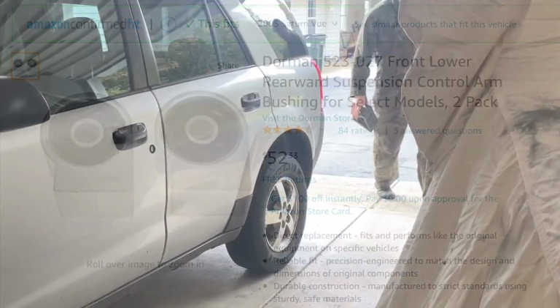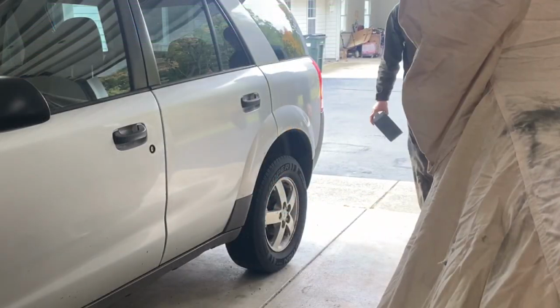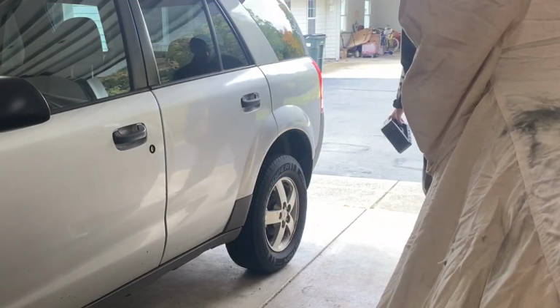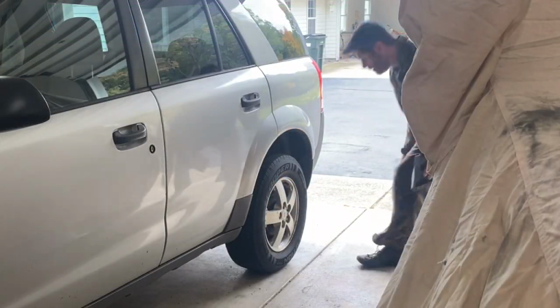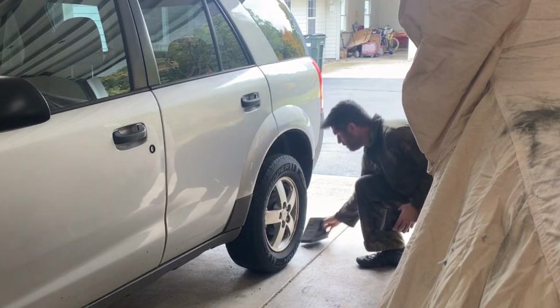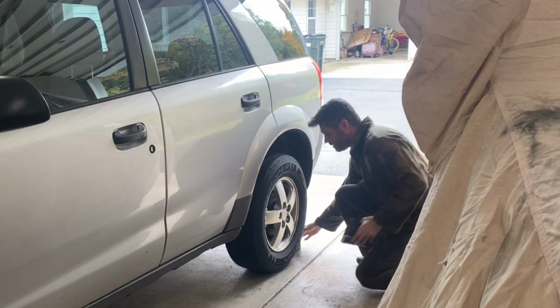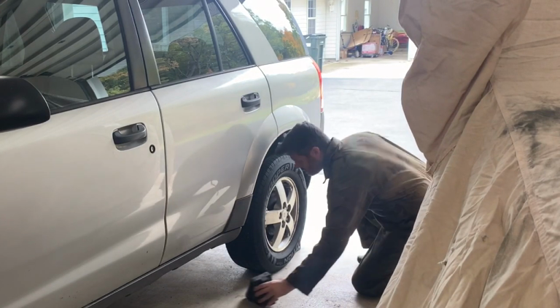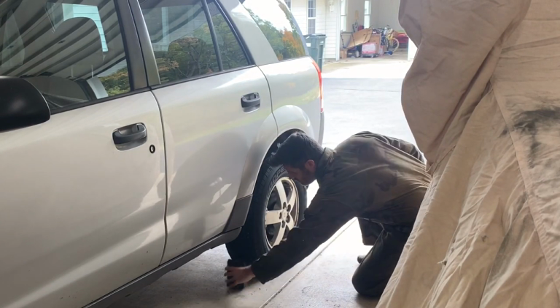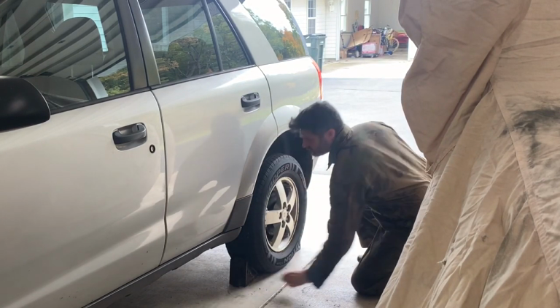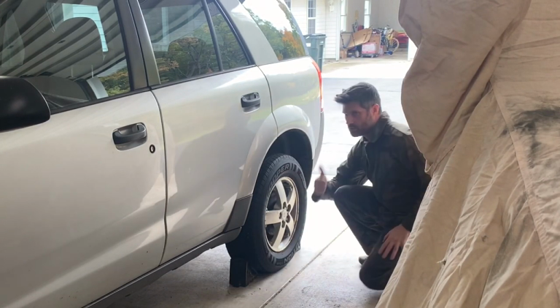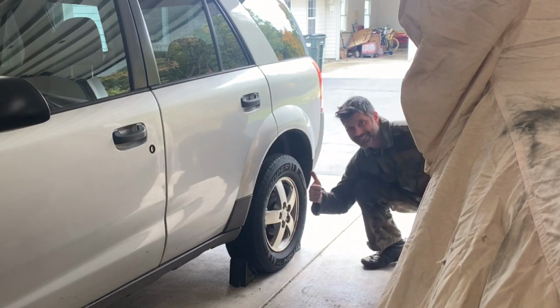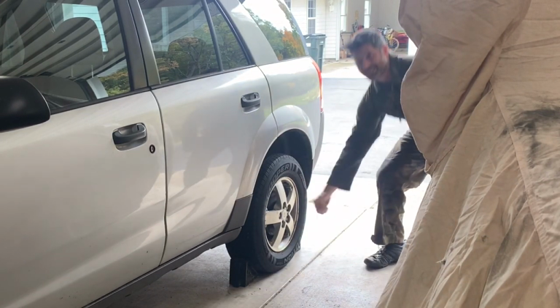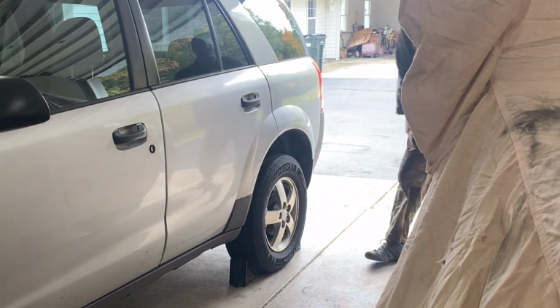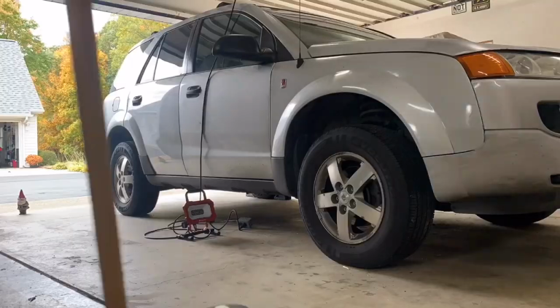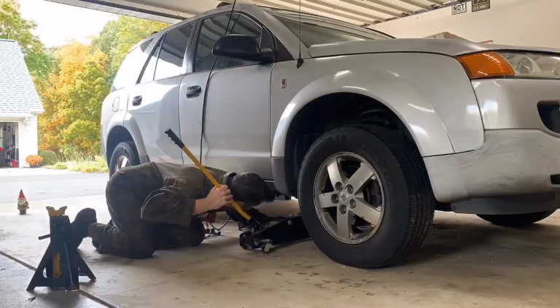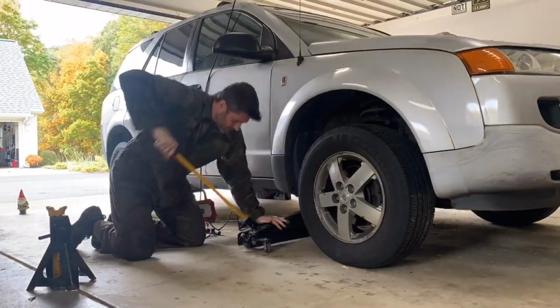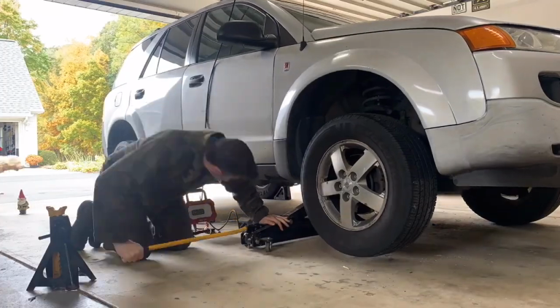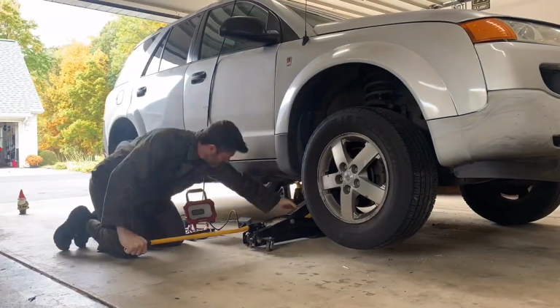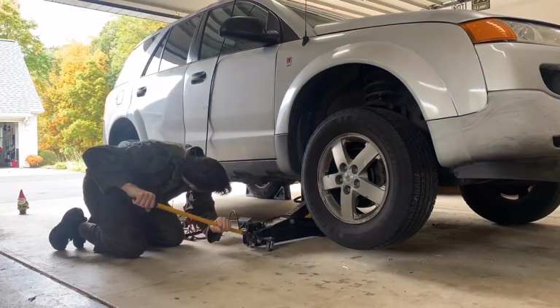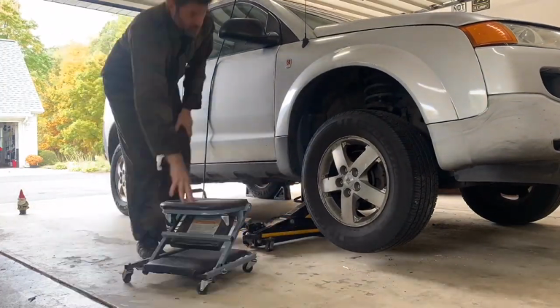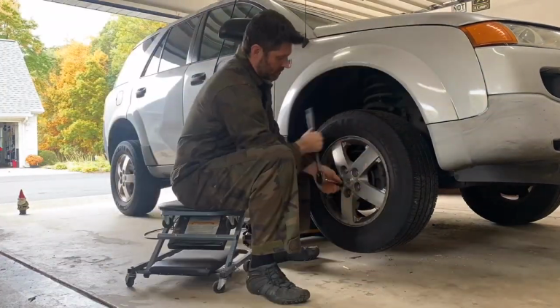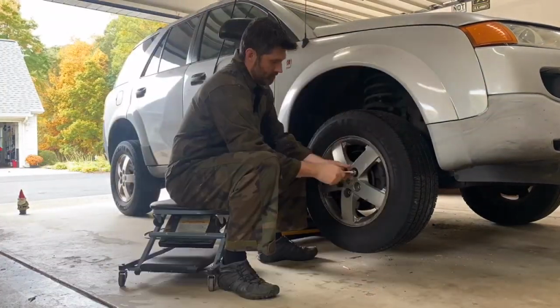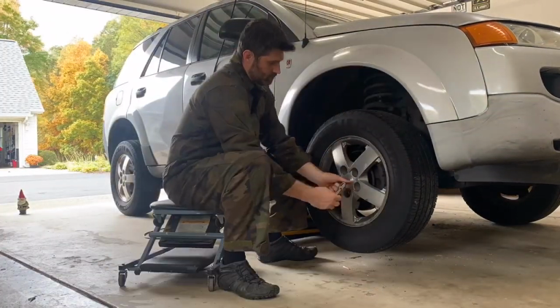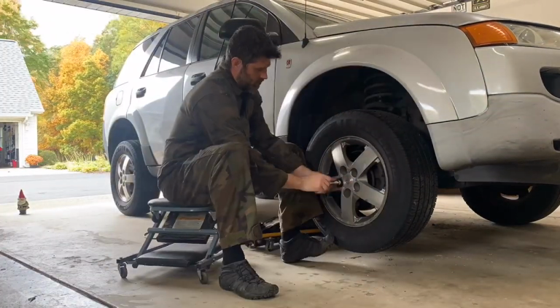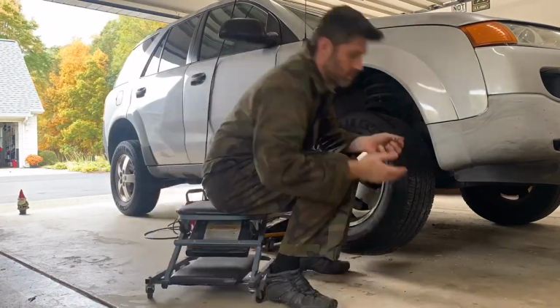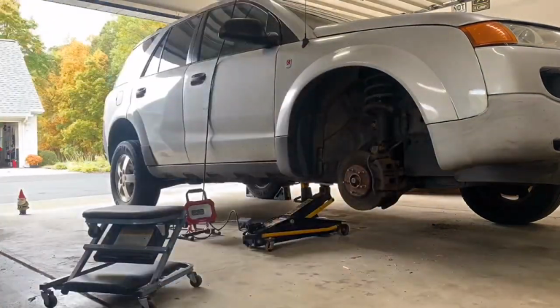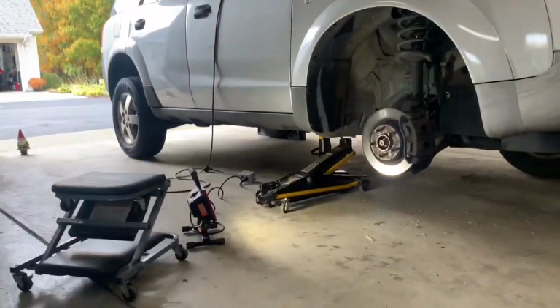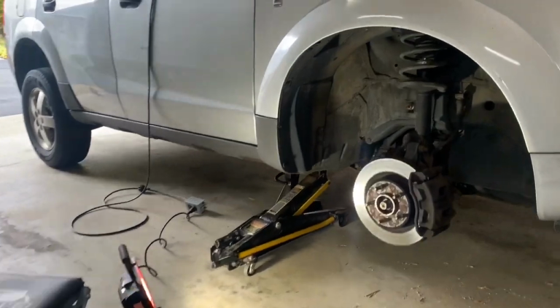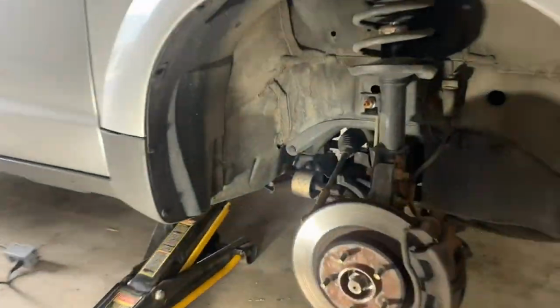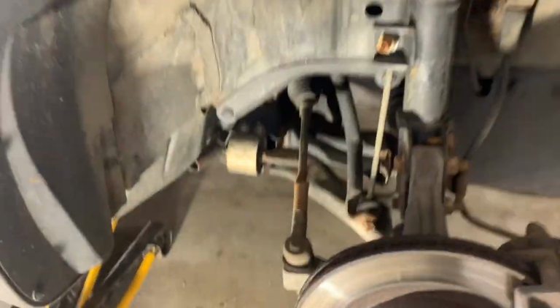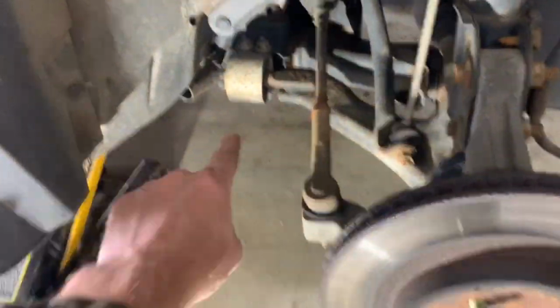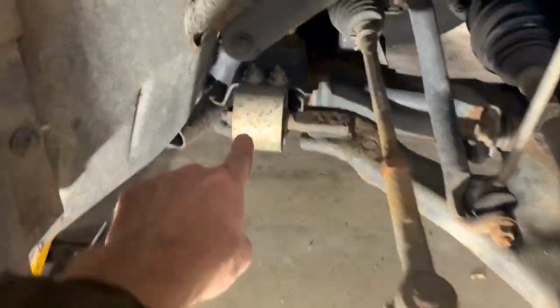First, chalk the opposite wheel. I'm doing the front right bushing, so we'll chalk the rear left wheel. Now jack up the vehicle, secure it with a jack stand, and remove the wheel. Now we have the required access to the bushing.